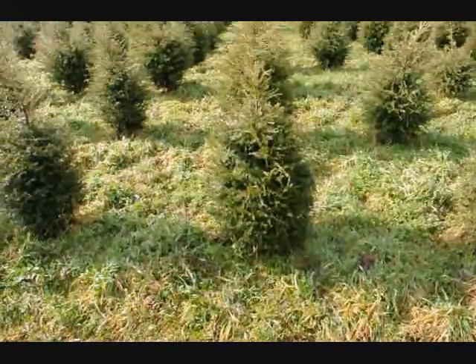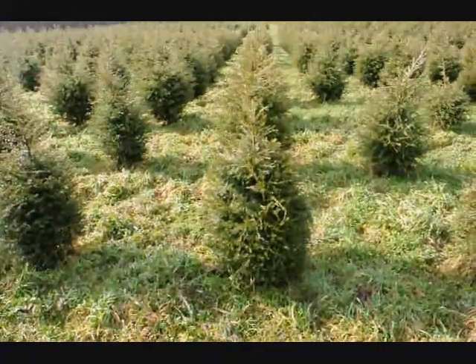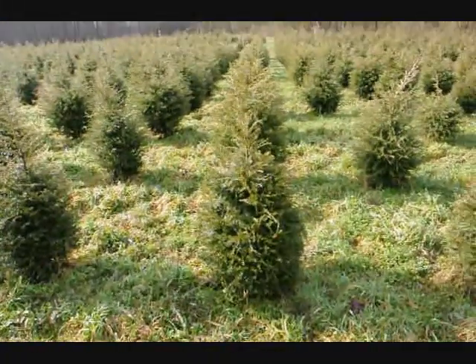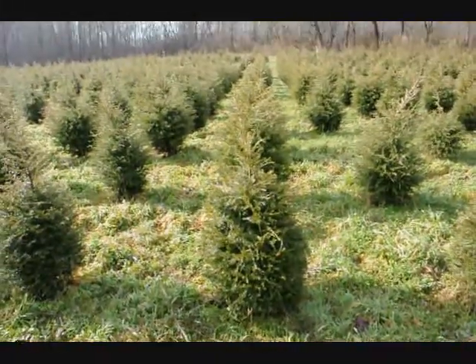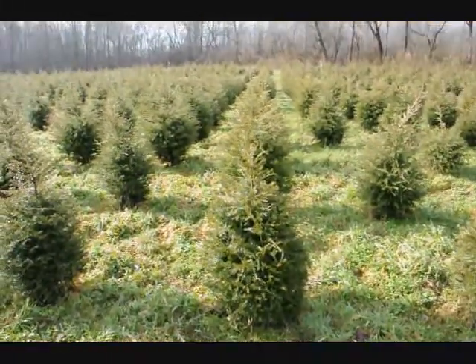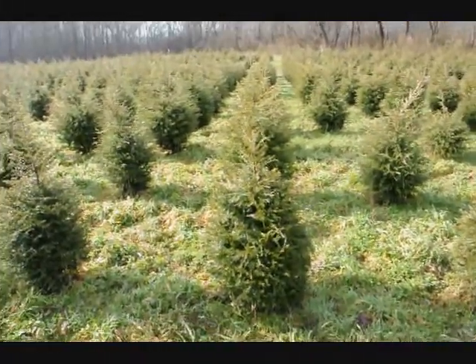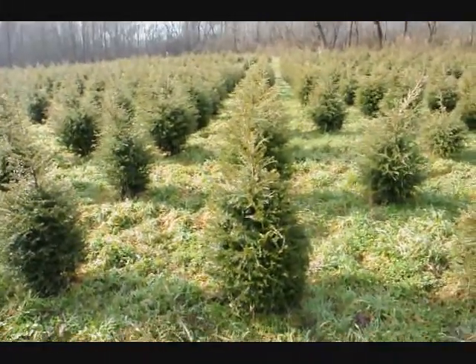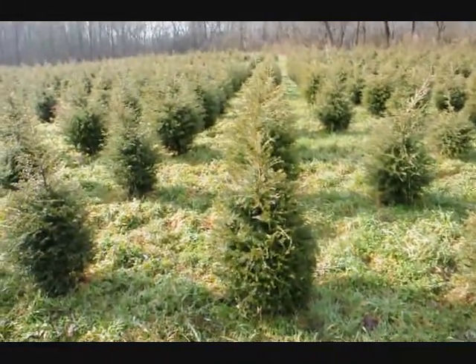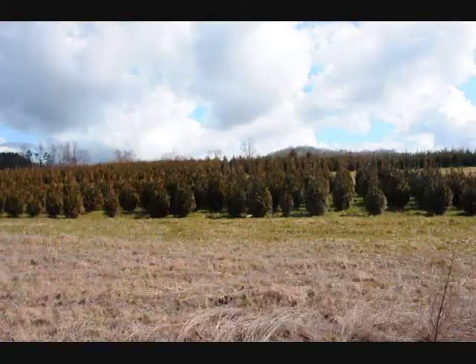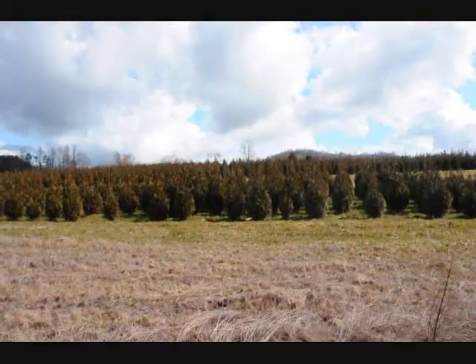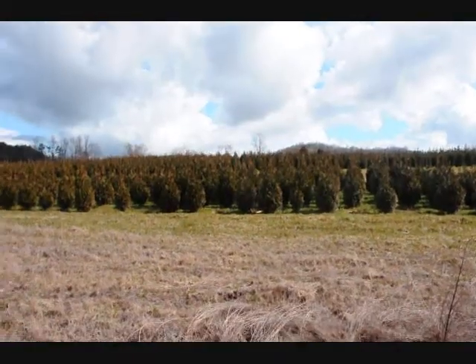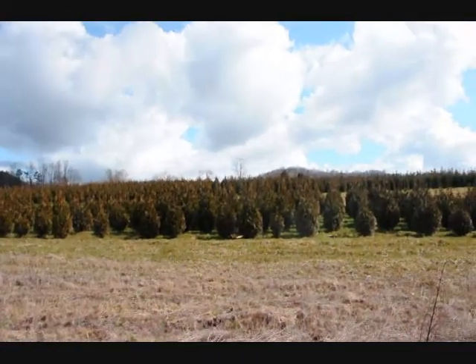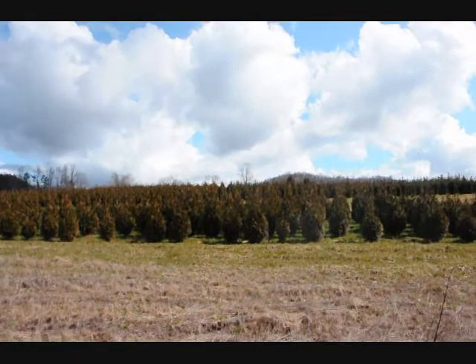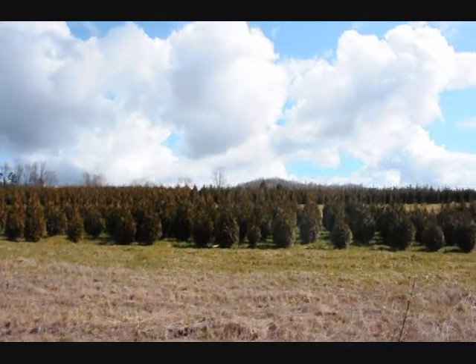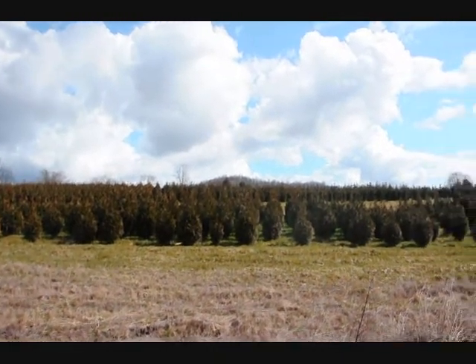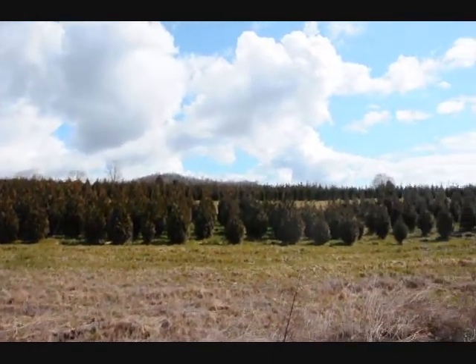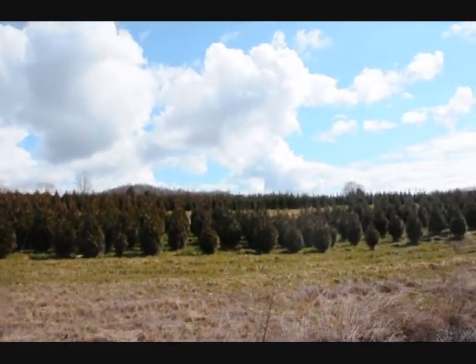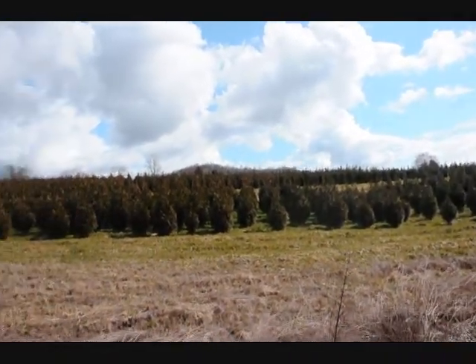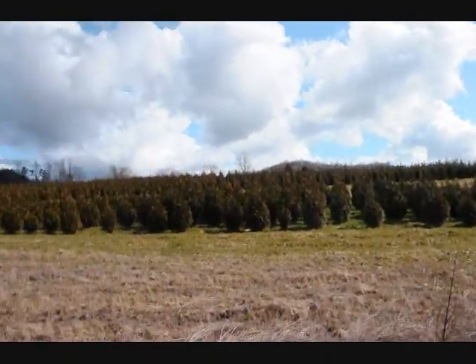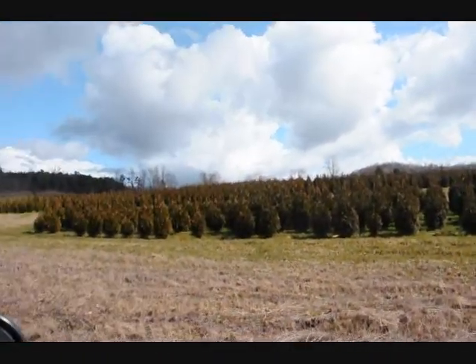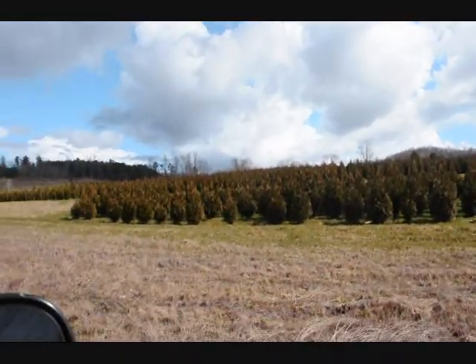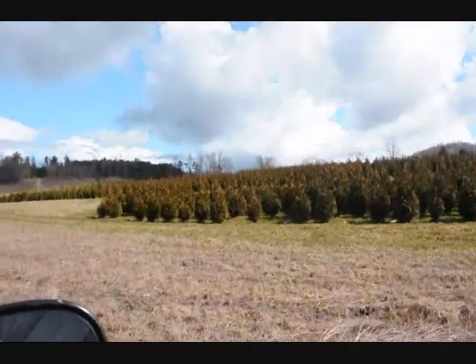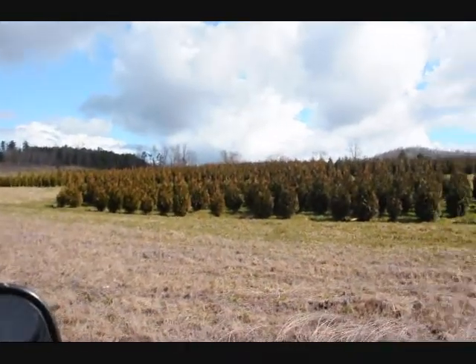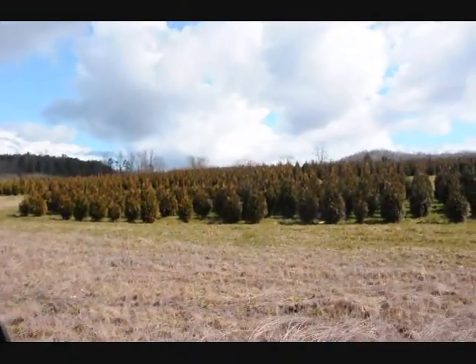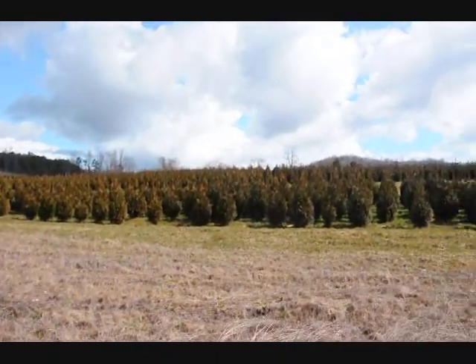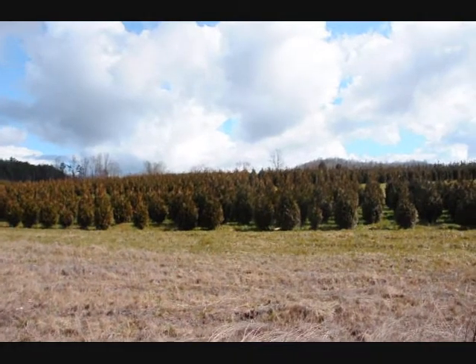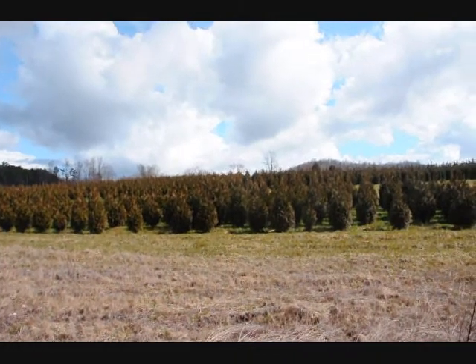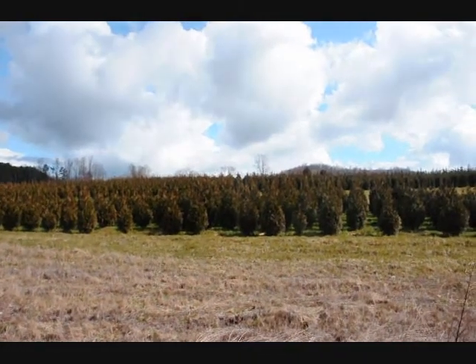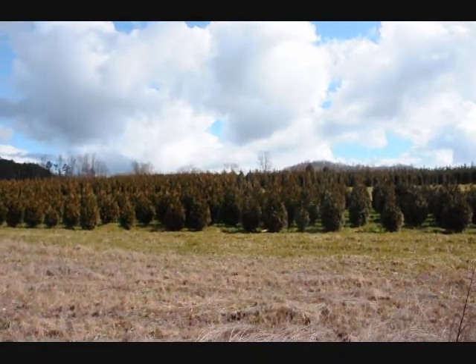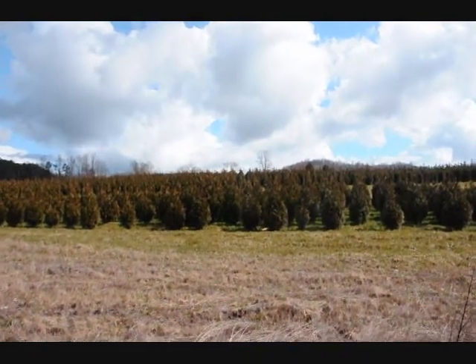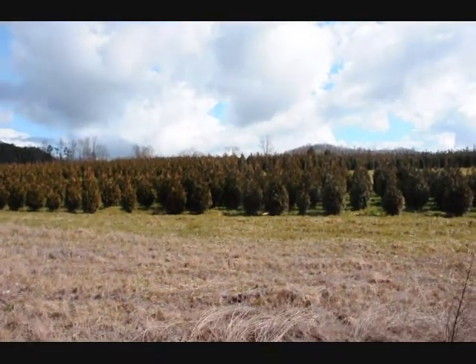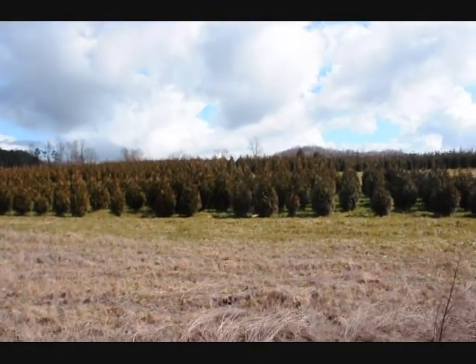Give us a call at 215-651-8329. These are 5-6 and 4-5 foot Green Giant arborvitas. We've got plenty of them here, just give us a call at 215-651-8329.